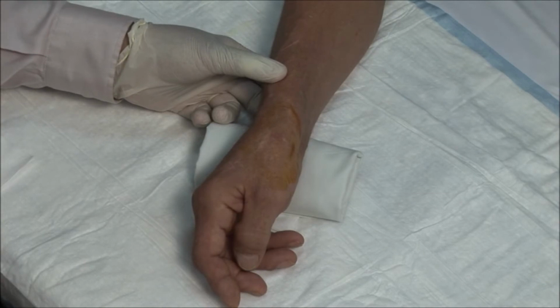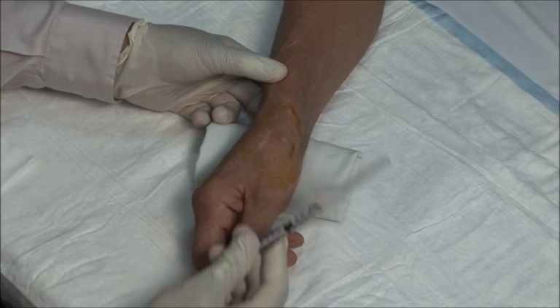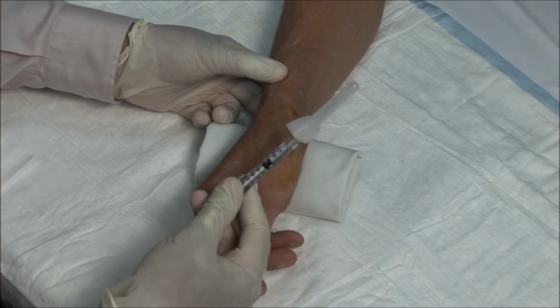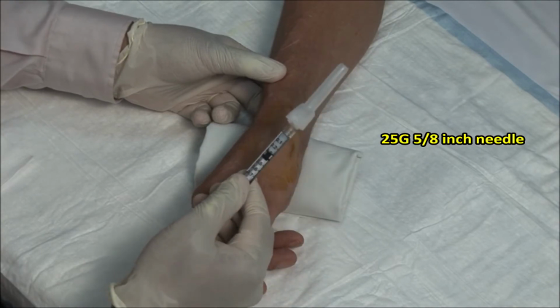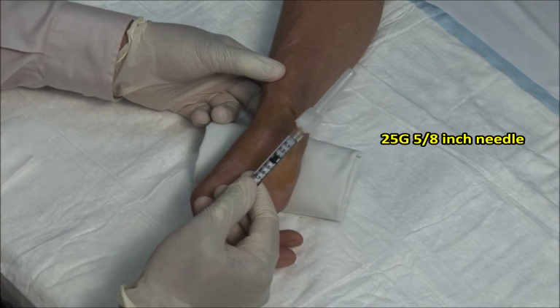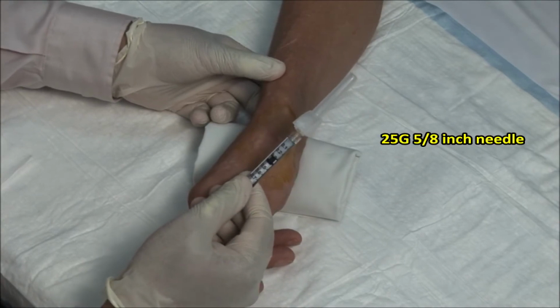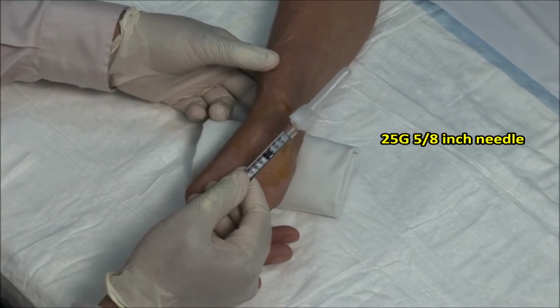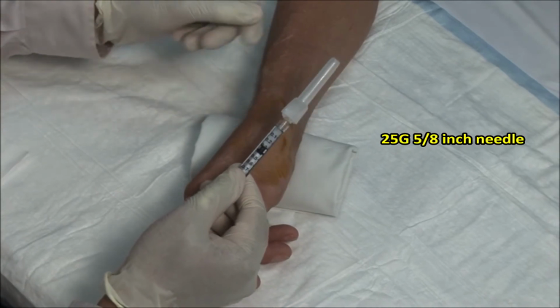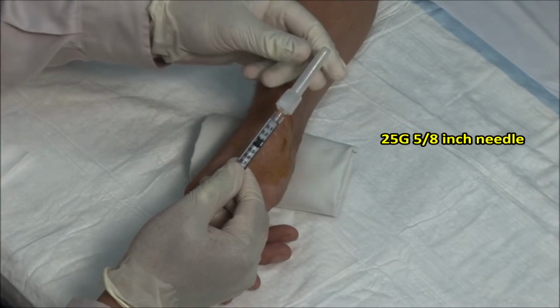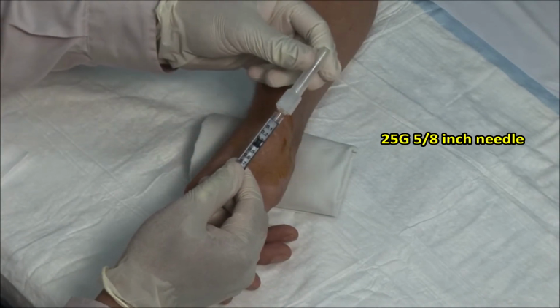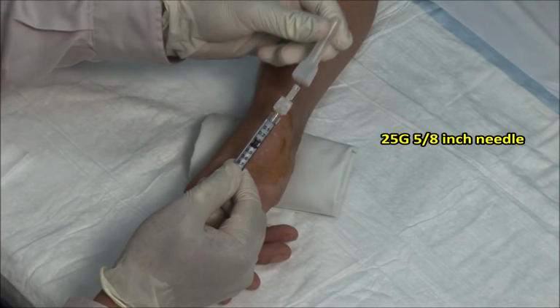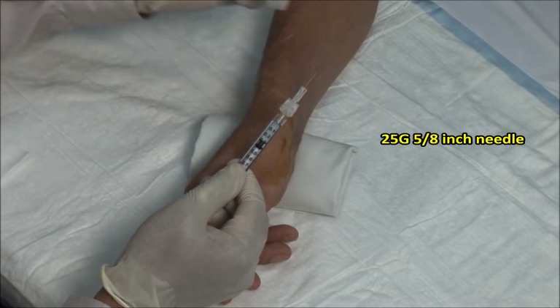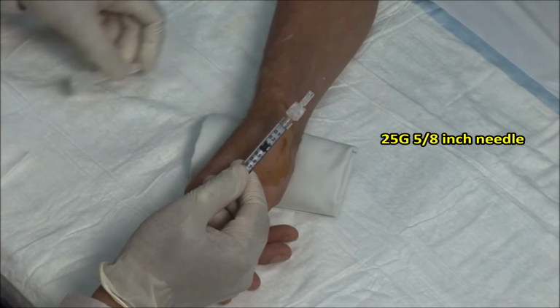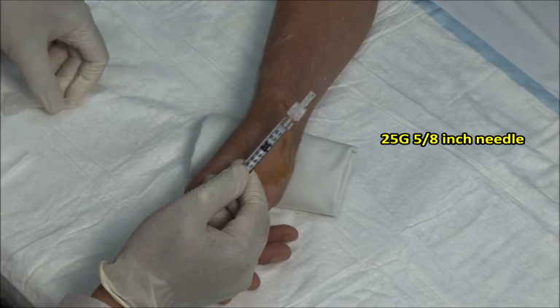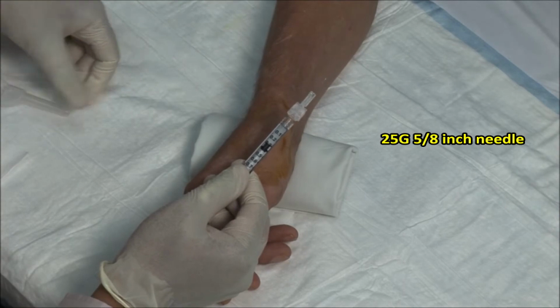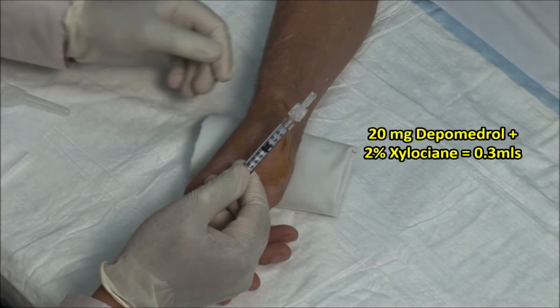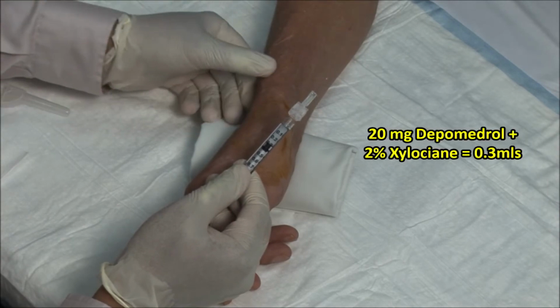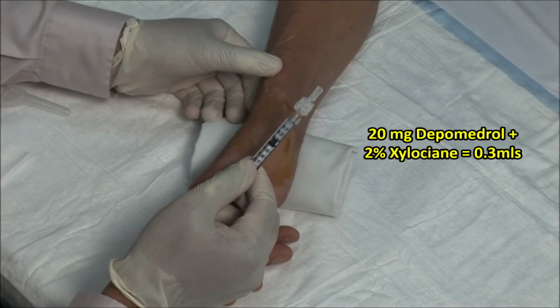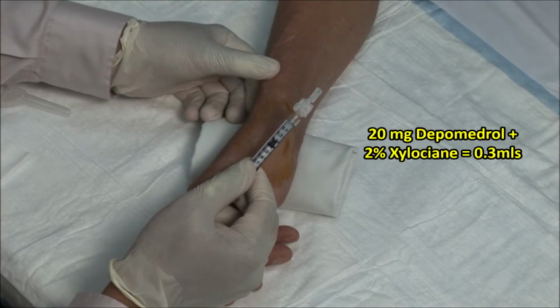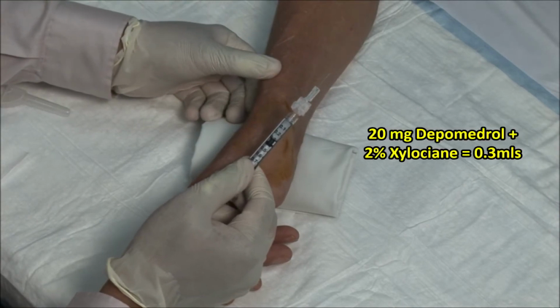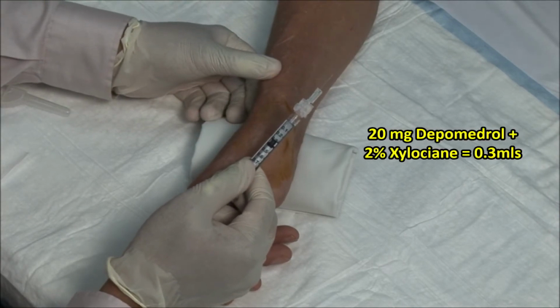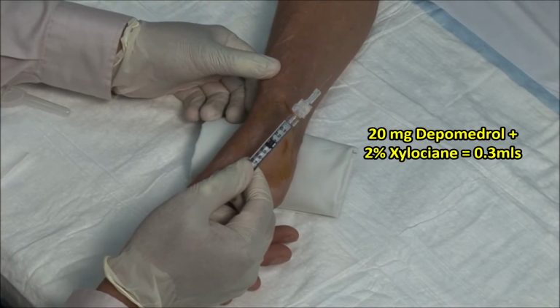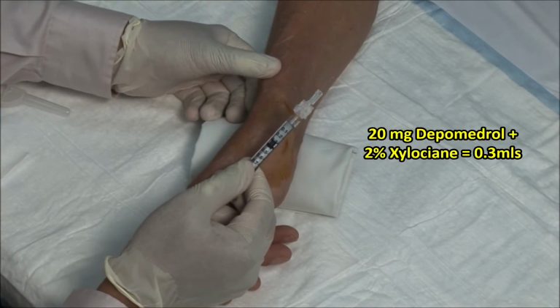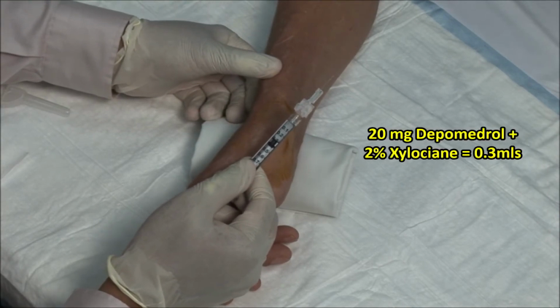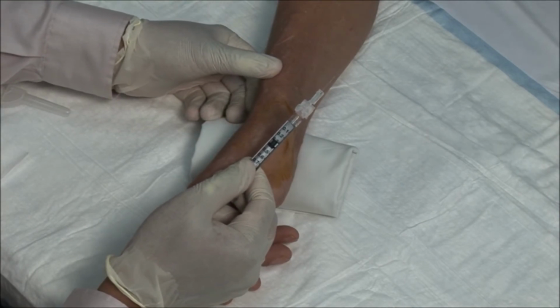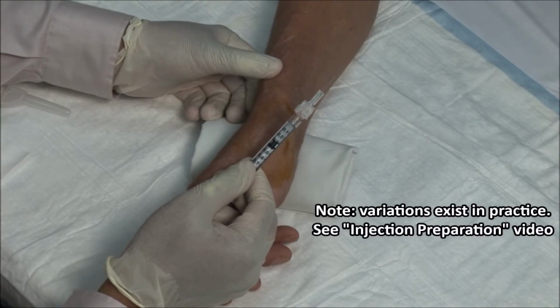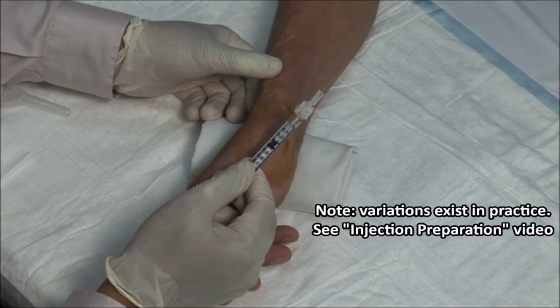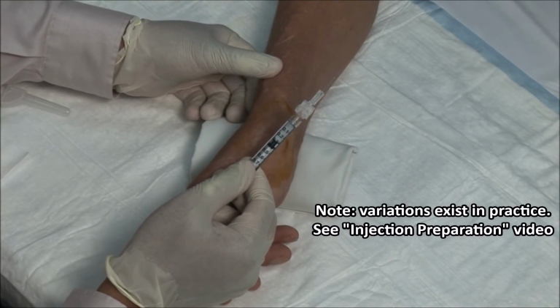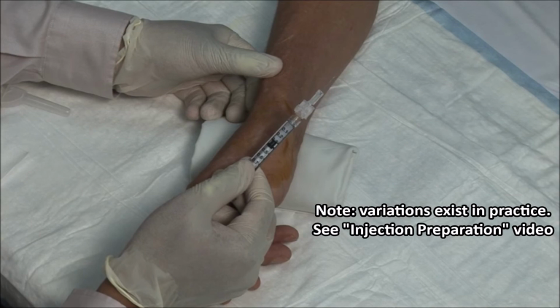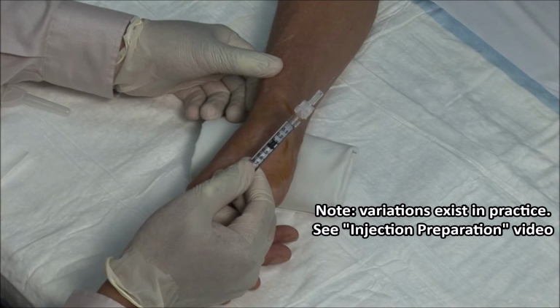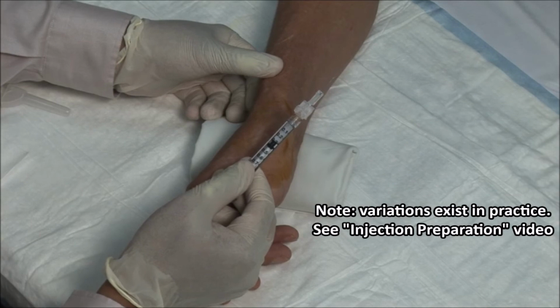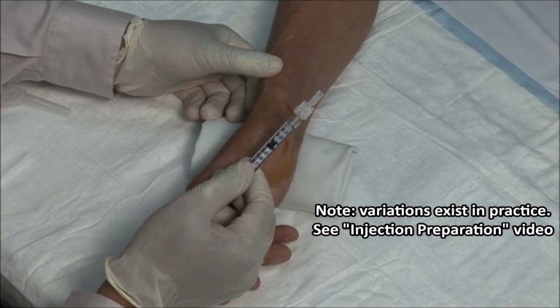I have a 1 ml syringe with a 25 gauge, 5/8 inch needle and a mixture of 20 mg of depomedrol and 2% xylocaine, with a total volume of 0.3 ml.